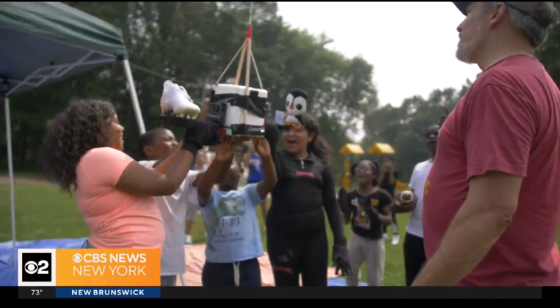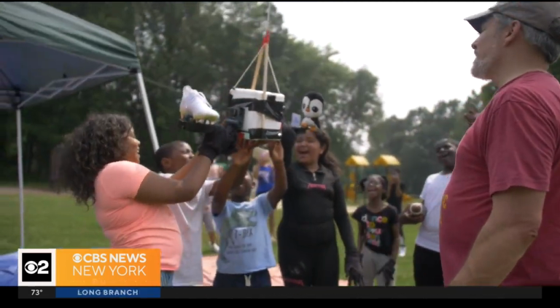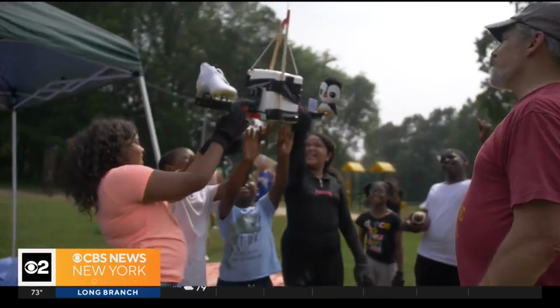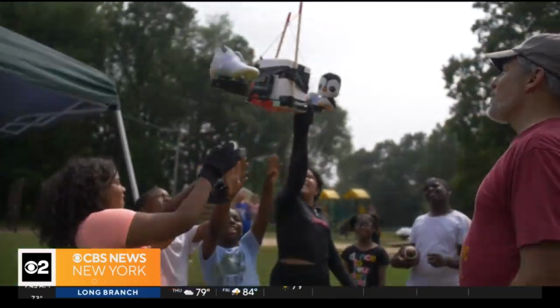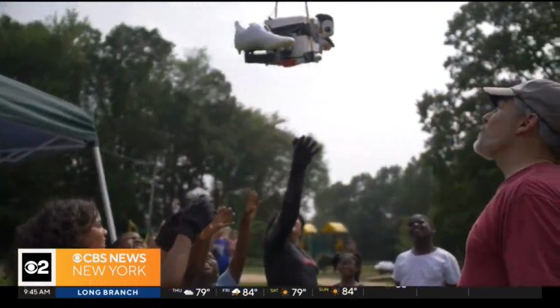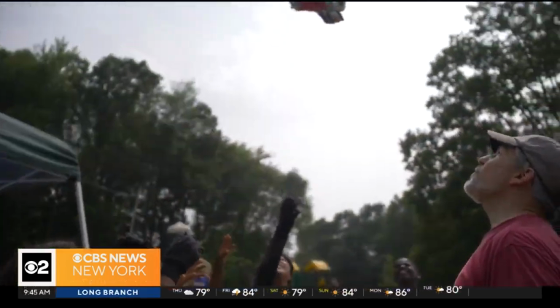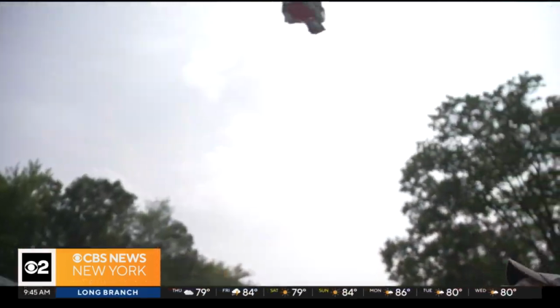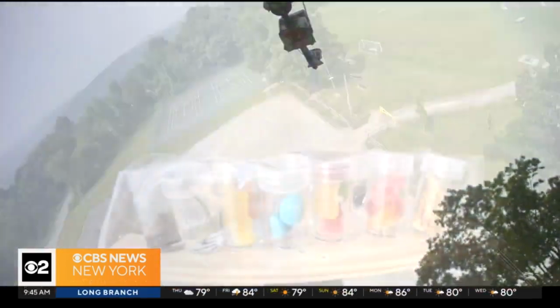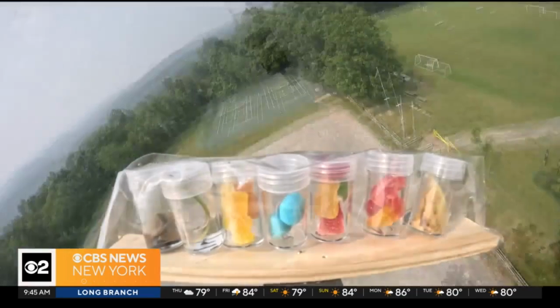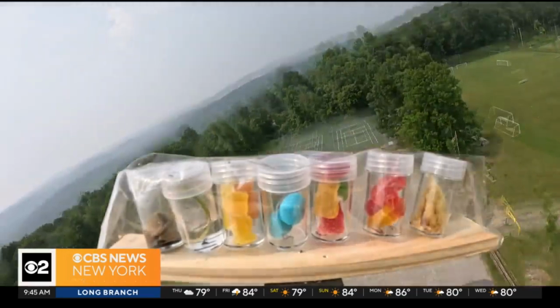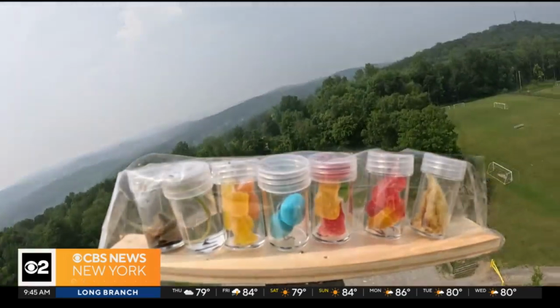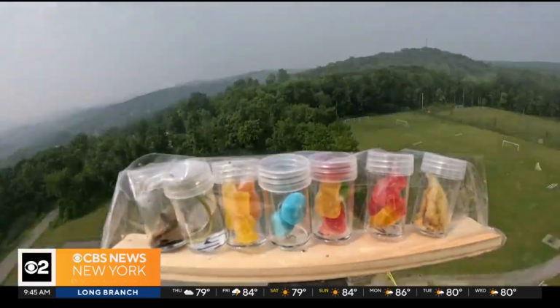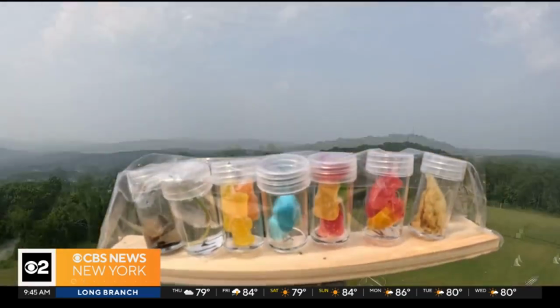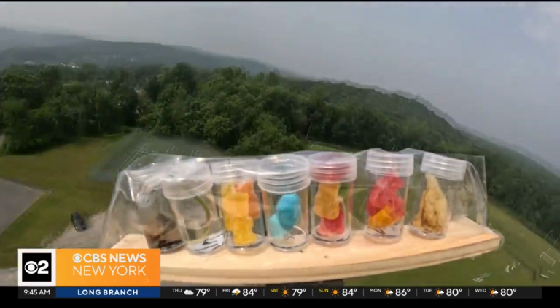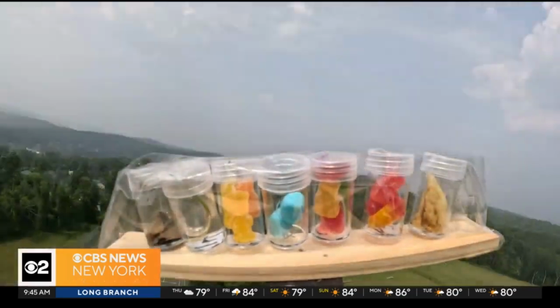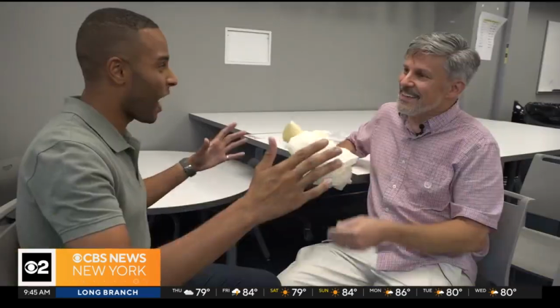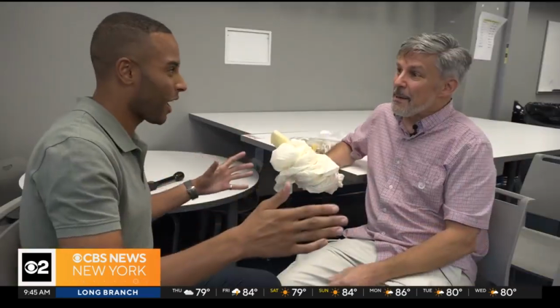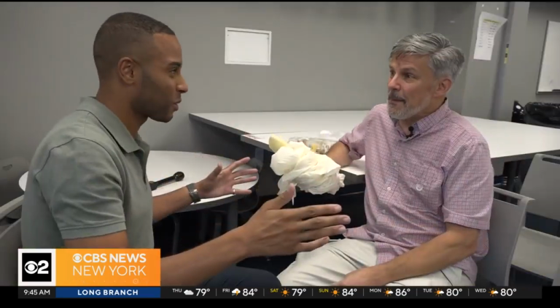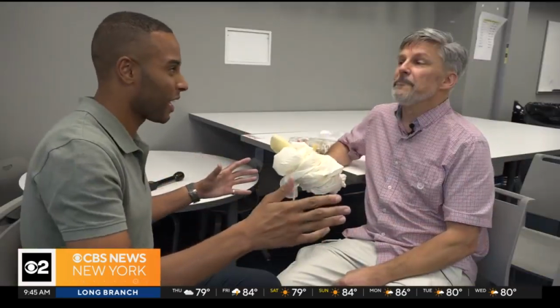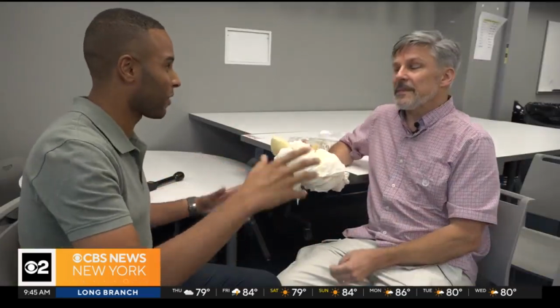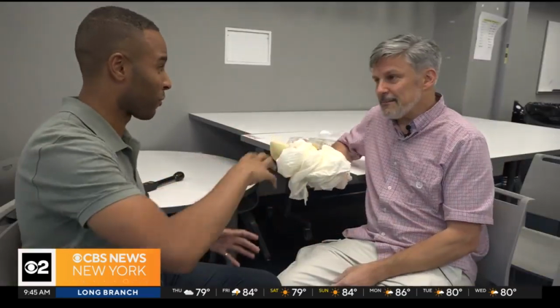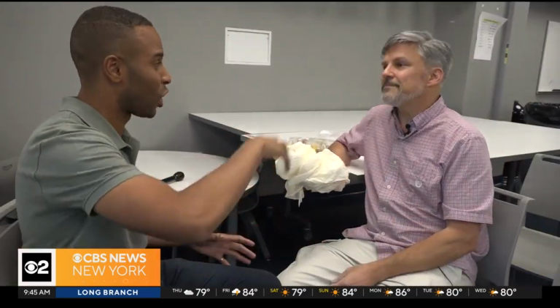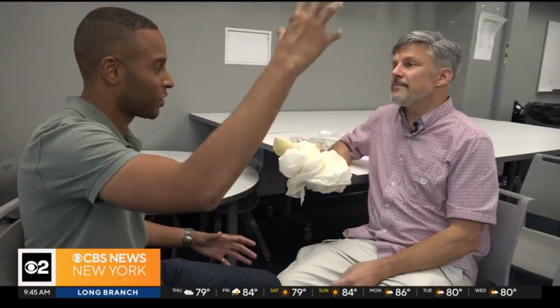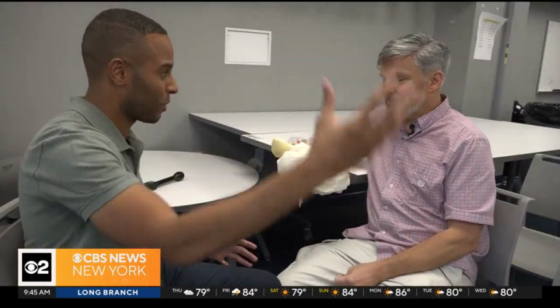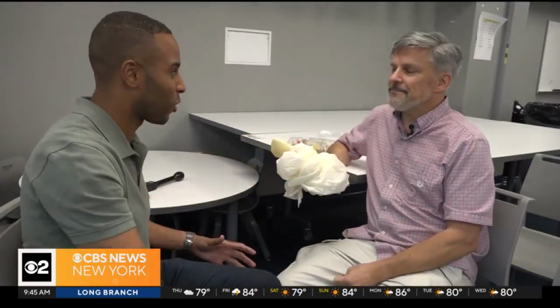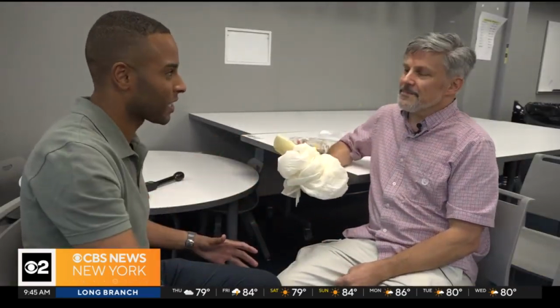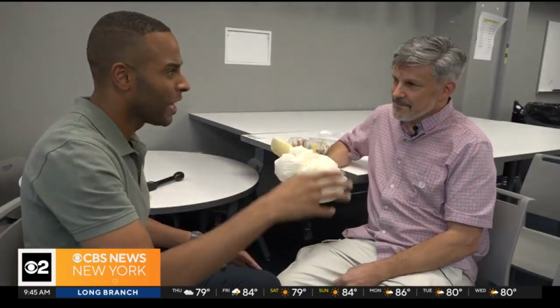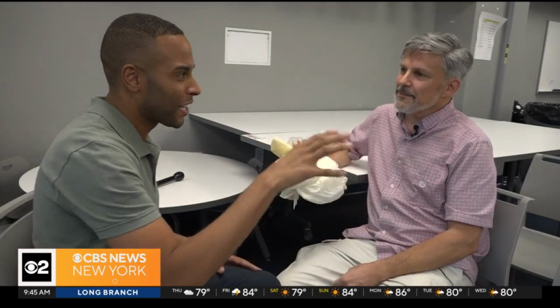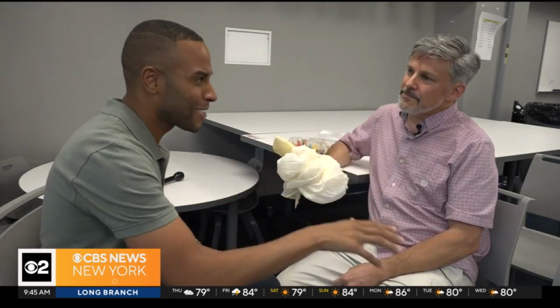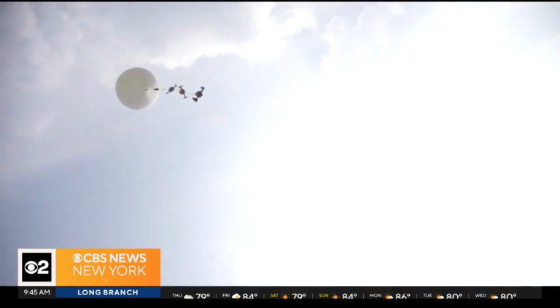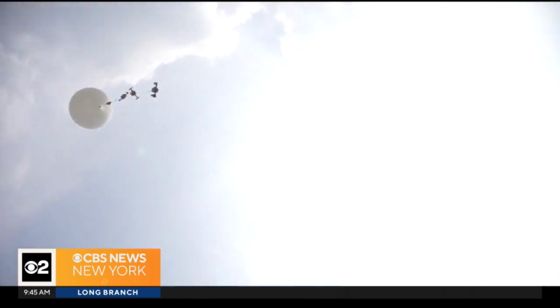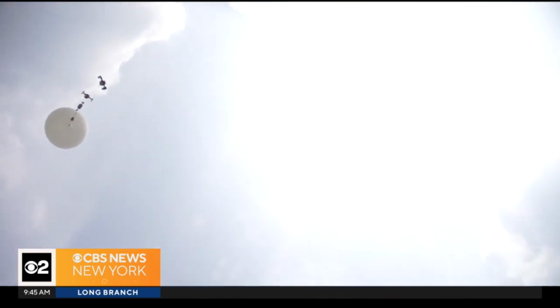That is beautiful. We're talking about an hour and a half span from launch to when it fell back down. It landed in someone's backyard.